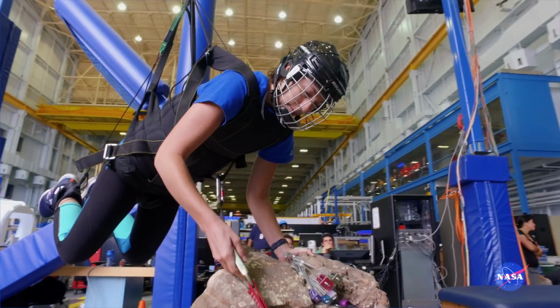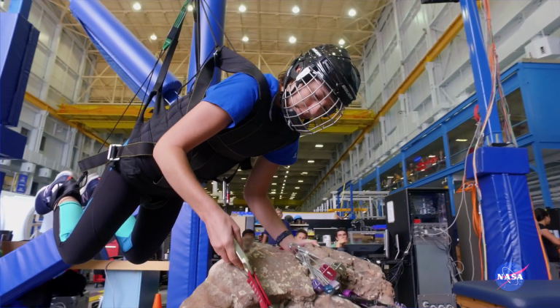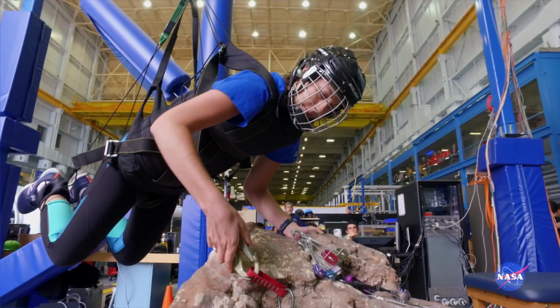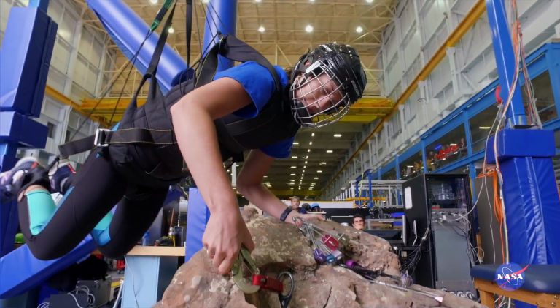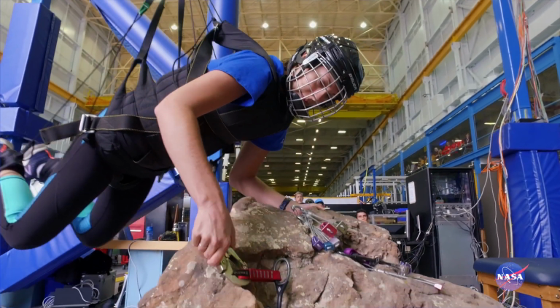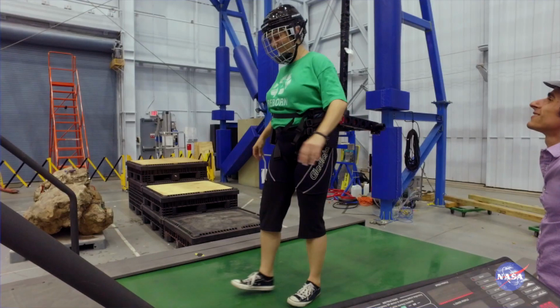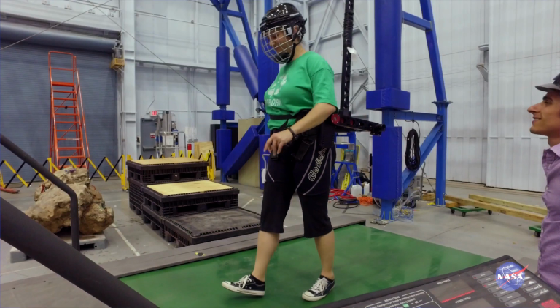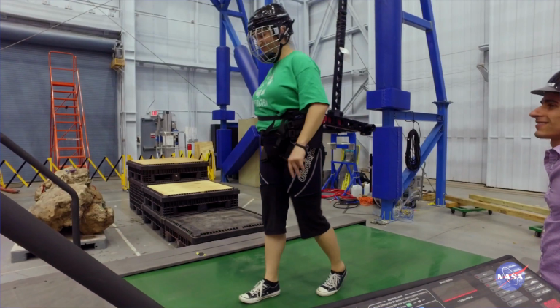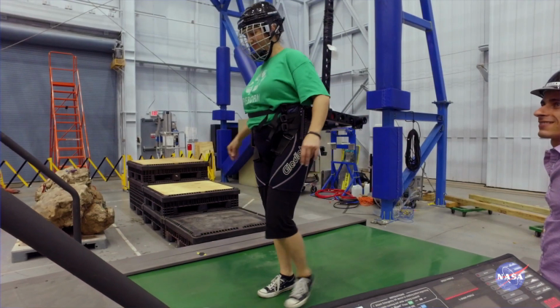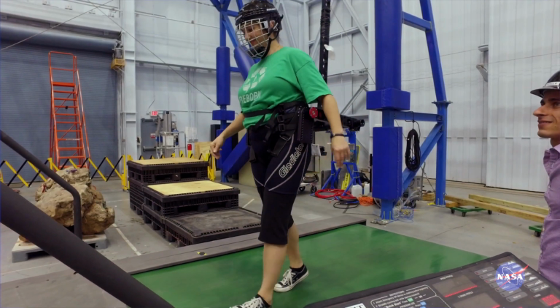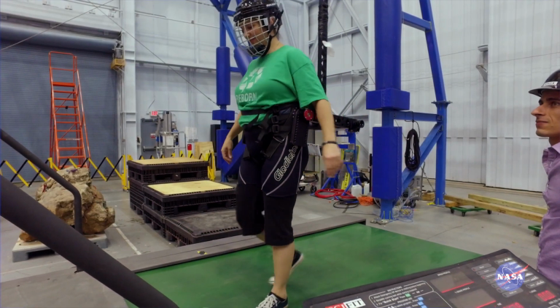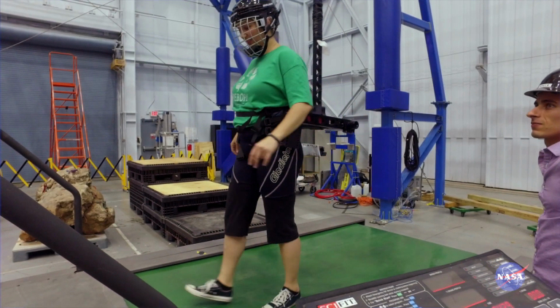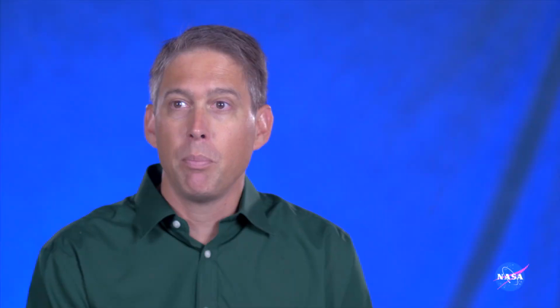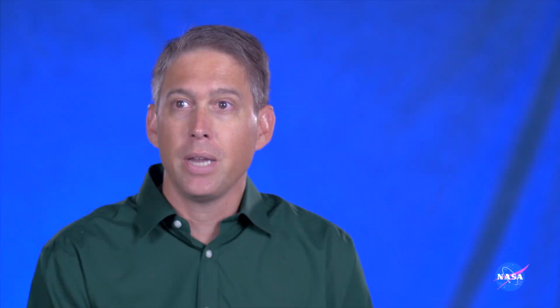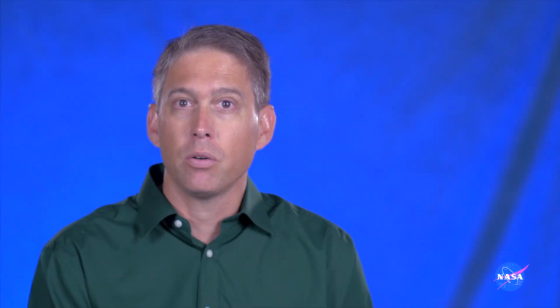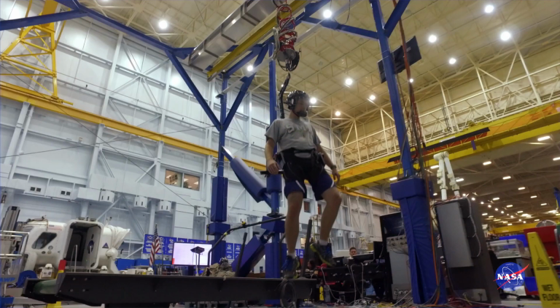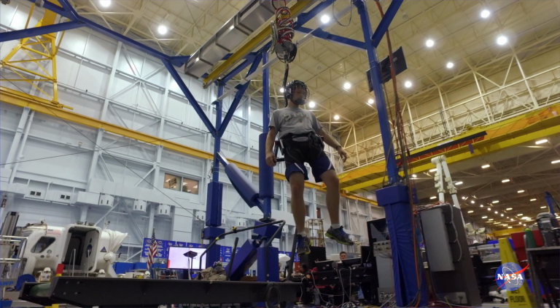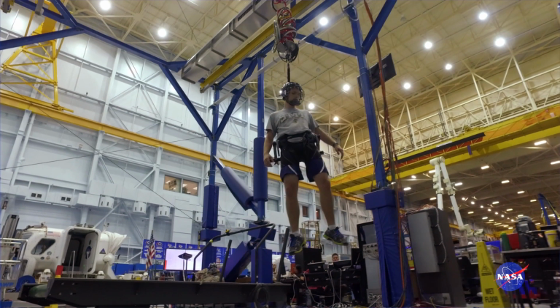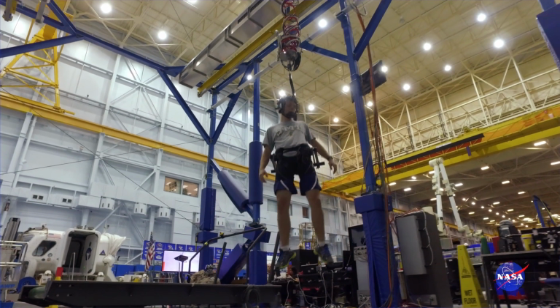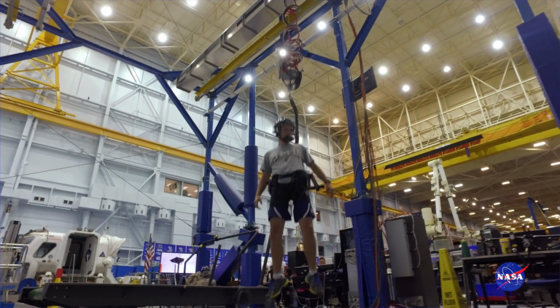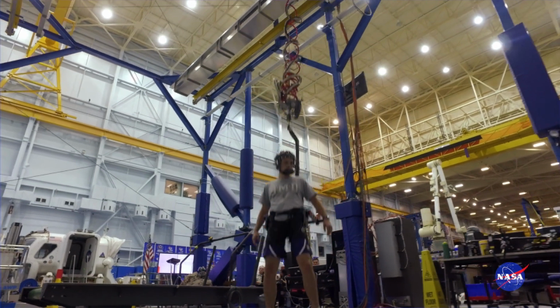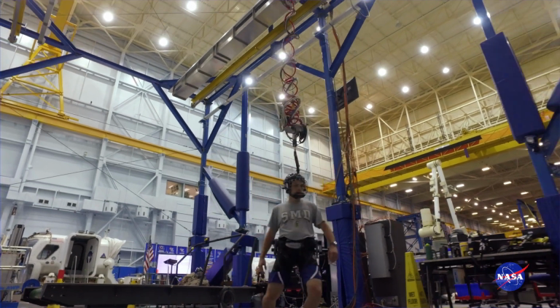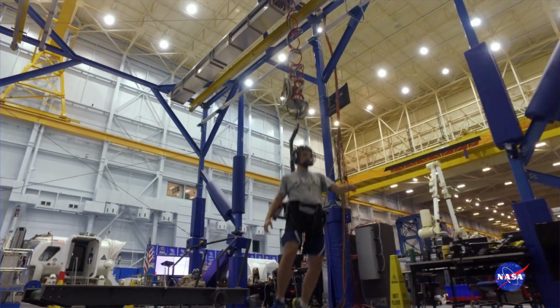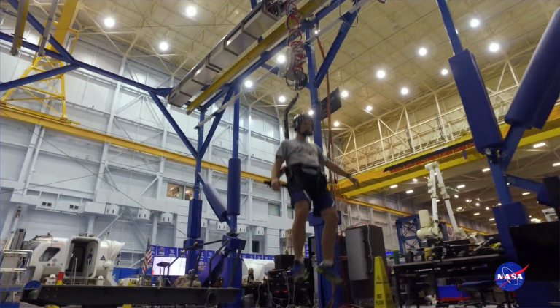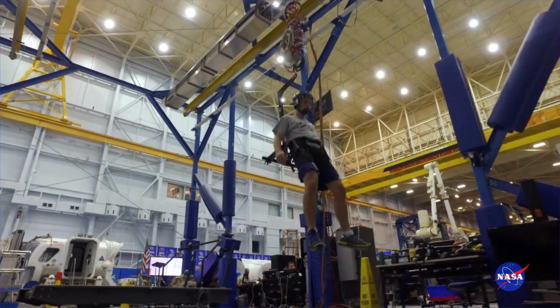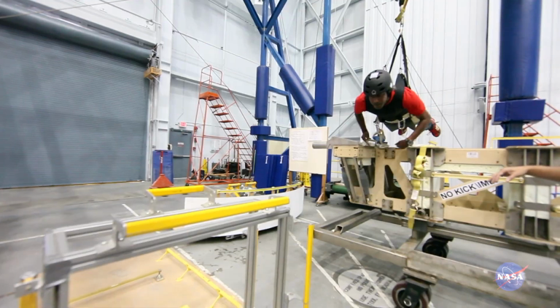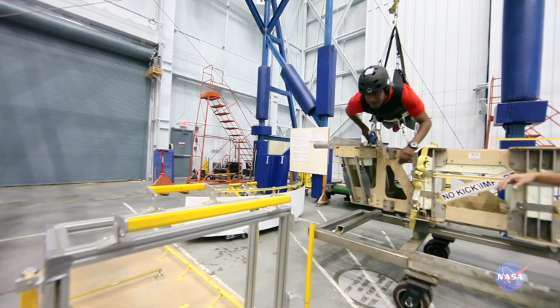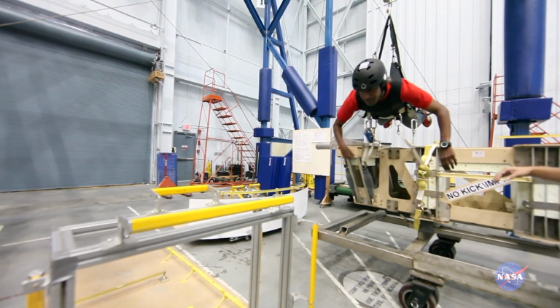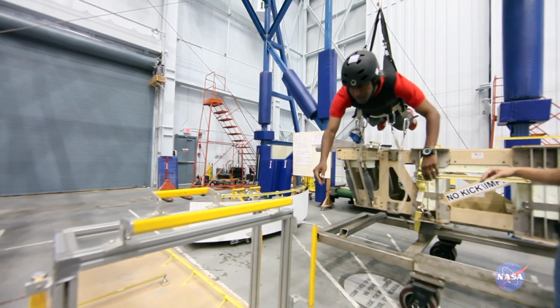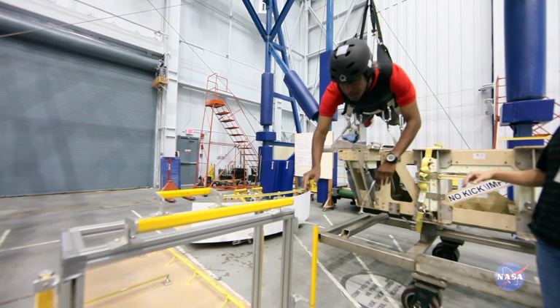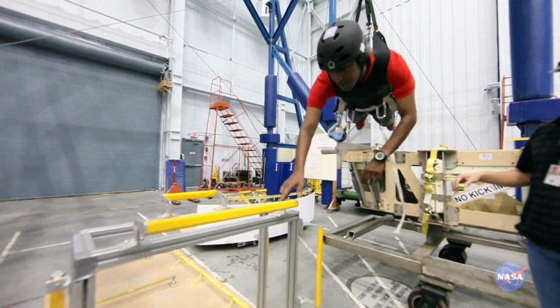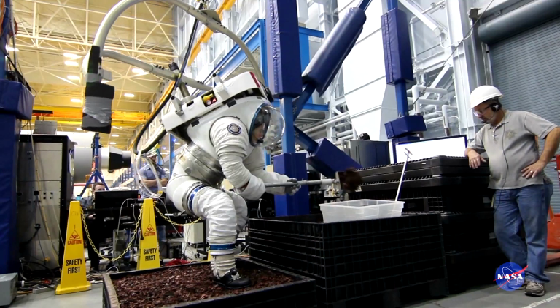What we do is track your motions. As you start to move up and down, we measure that with a load cell, and our system will react to those motions.